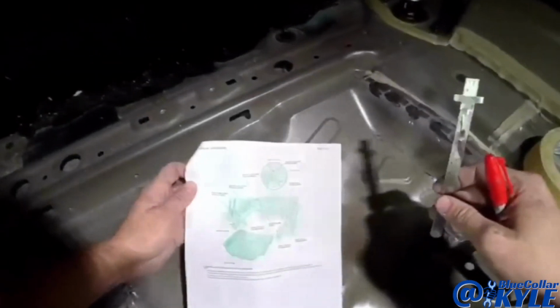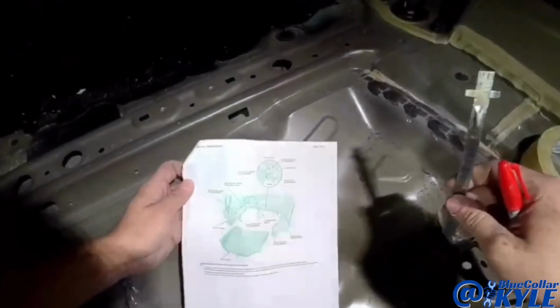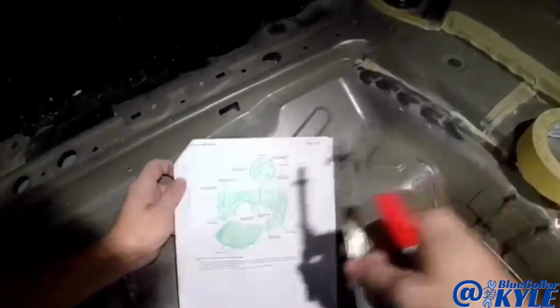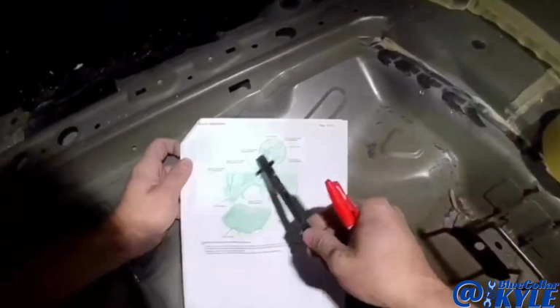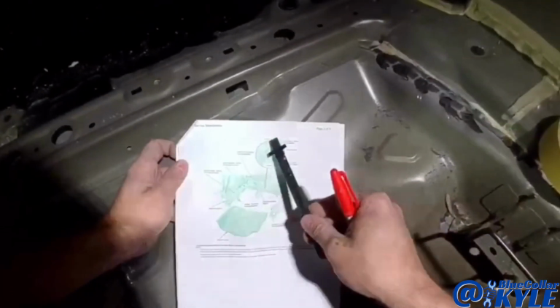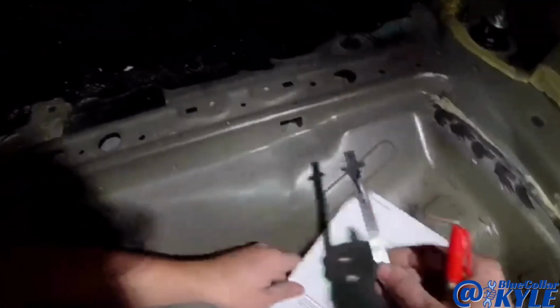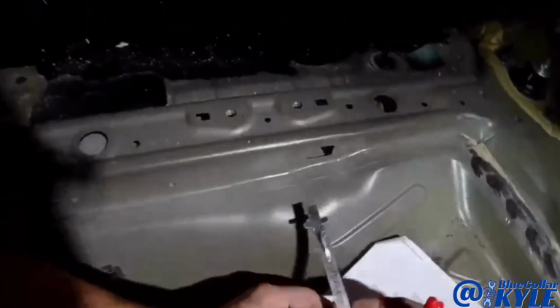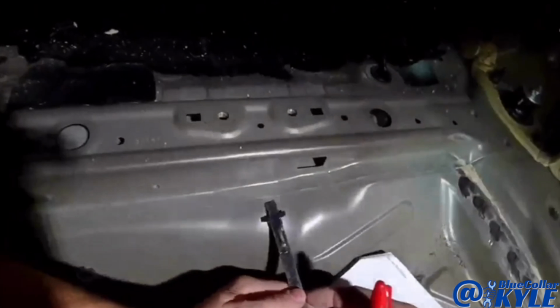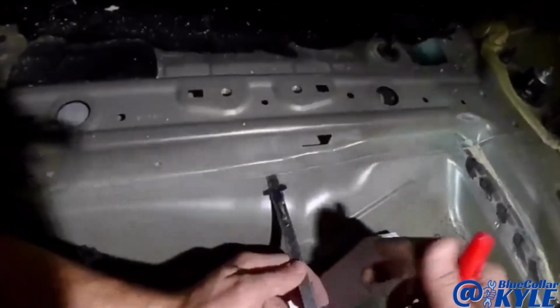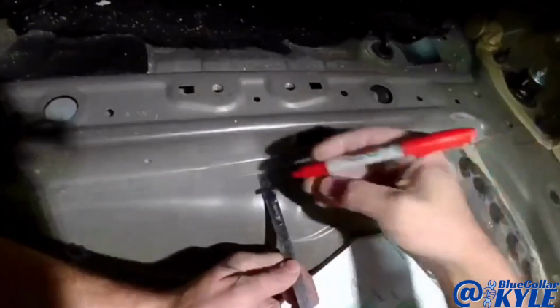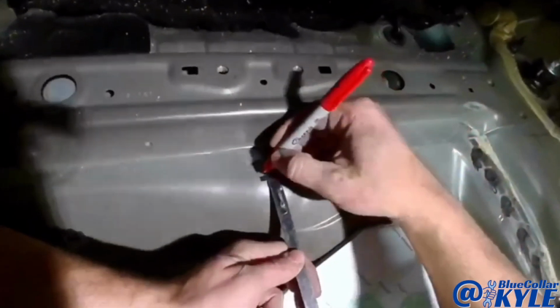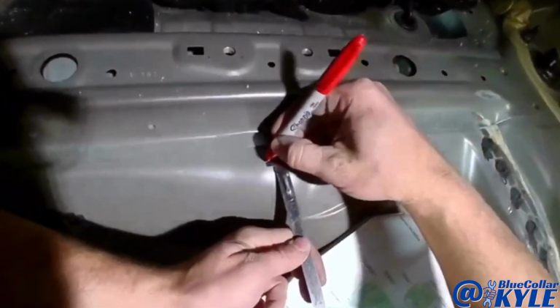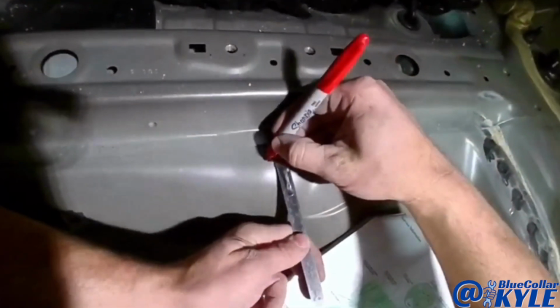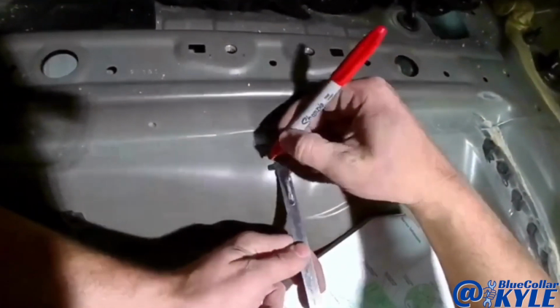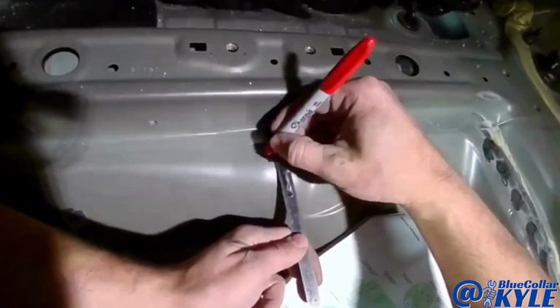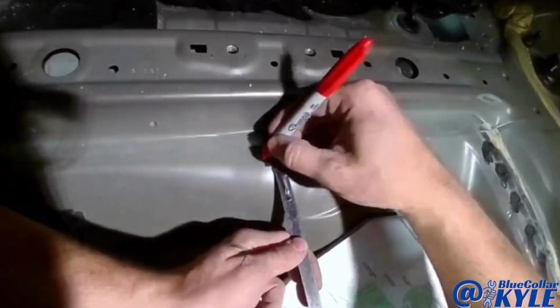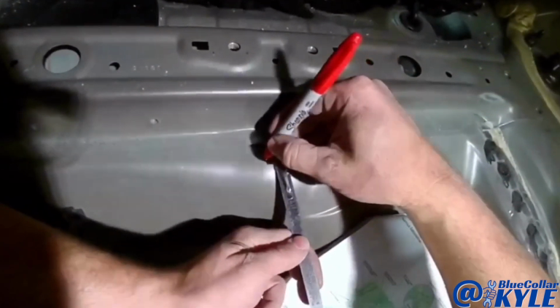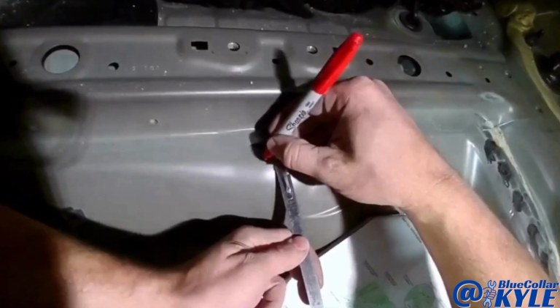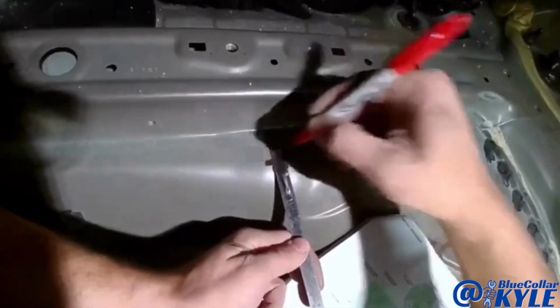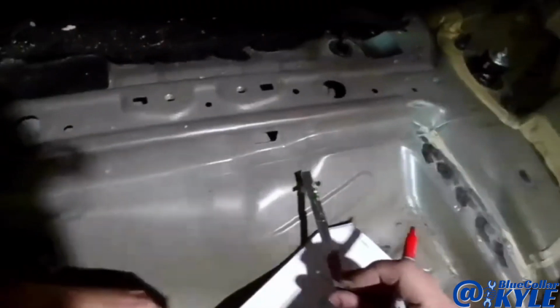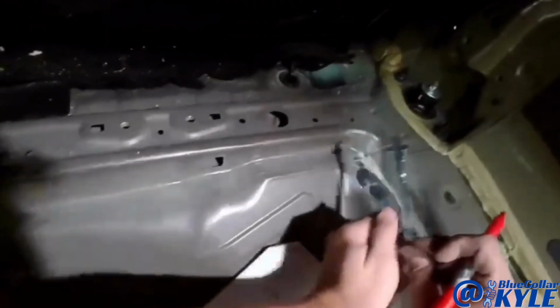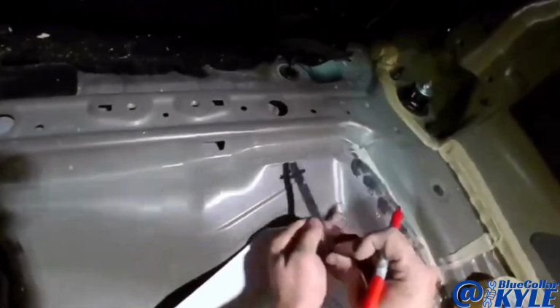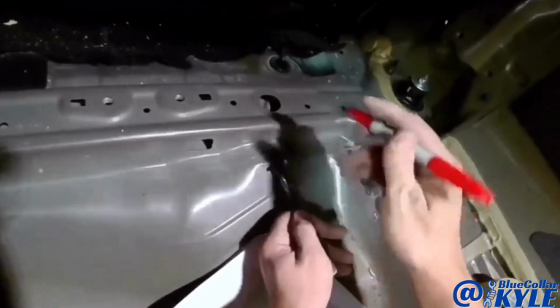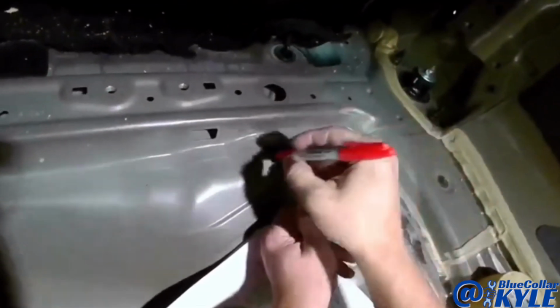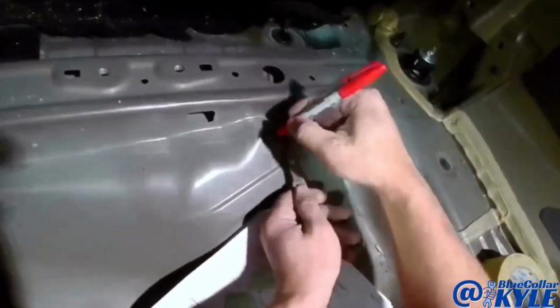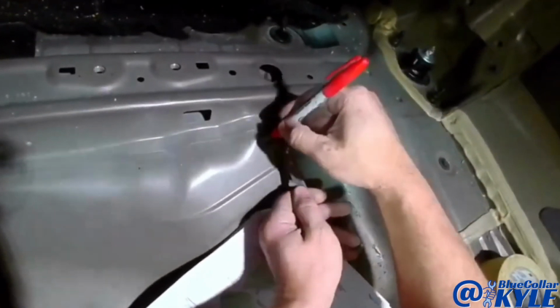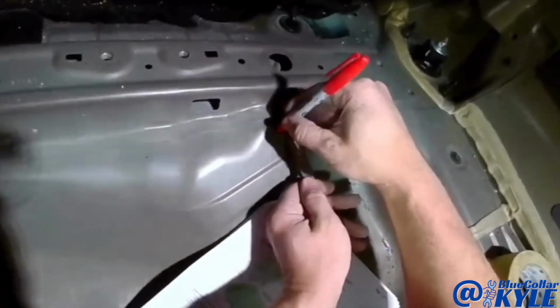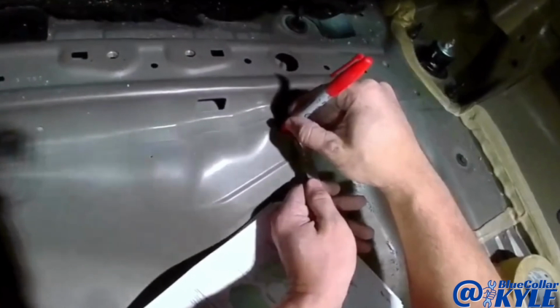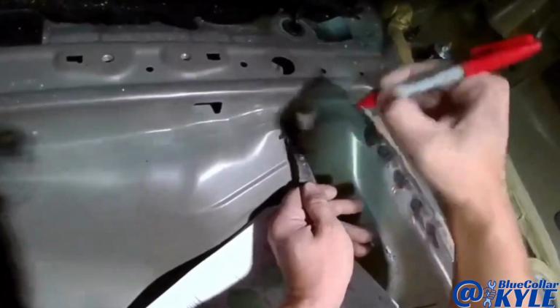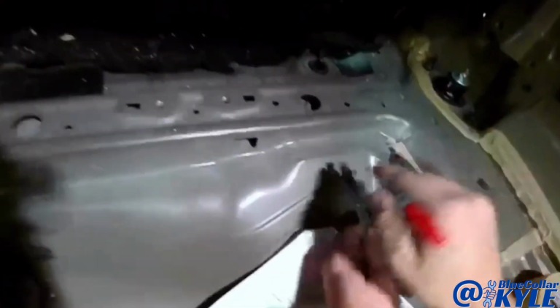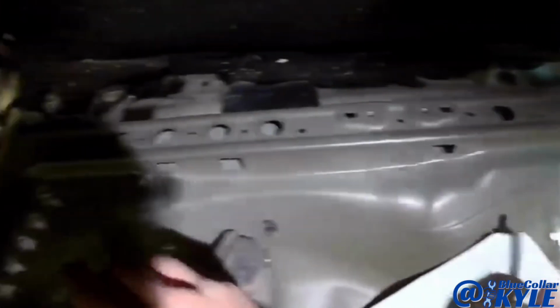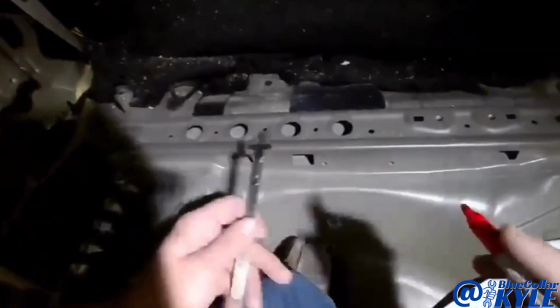Honda wants this cut 15 millimeters back from the edge of the brace here. I'm going to mark that in a few spots and put a piece of tape down as a cut line, then make my cut across here.